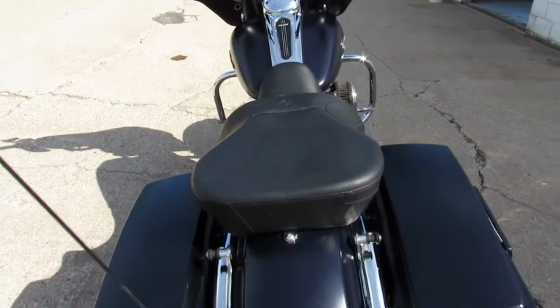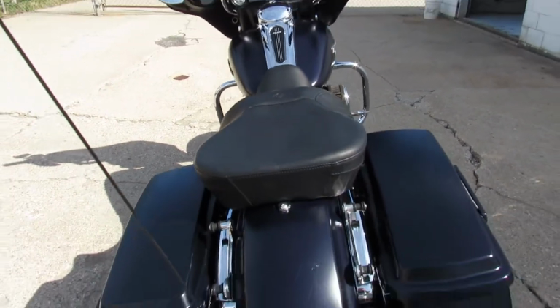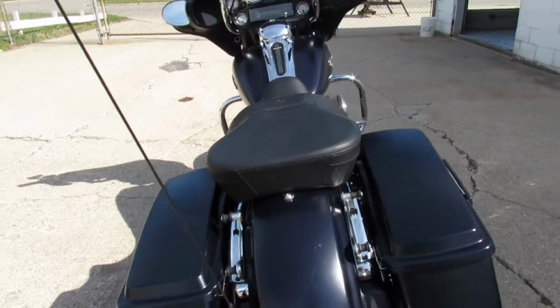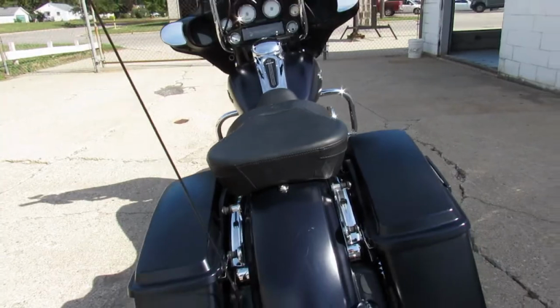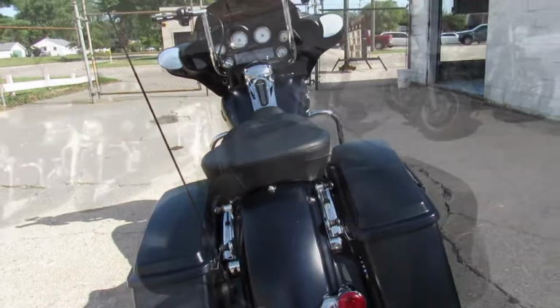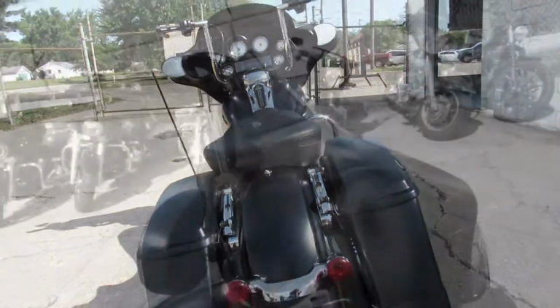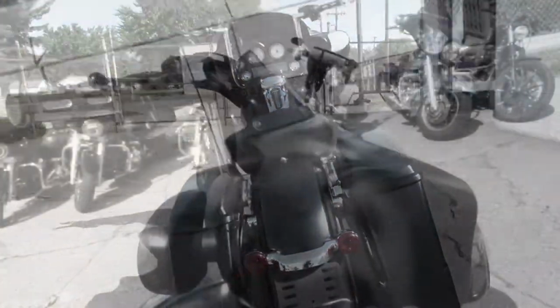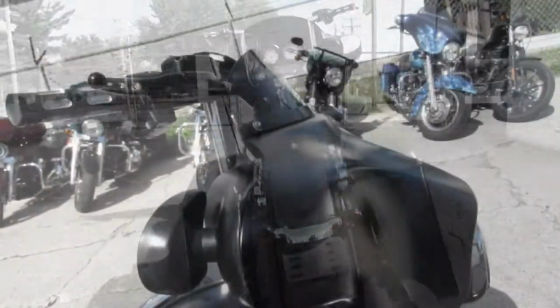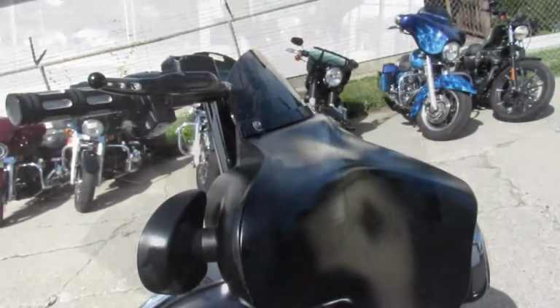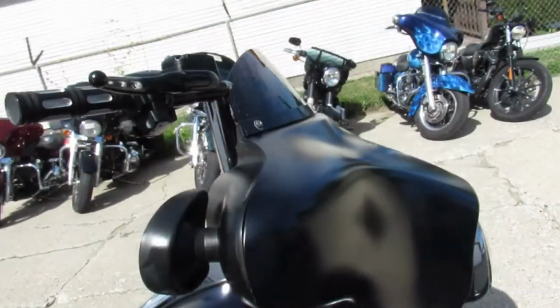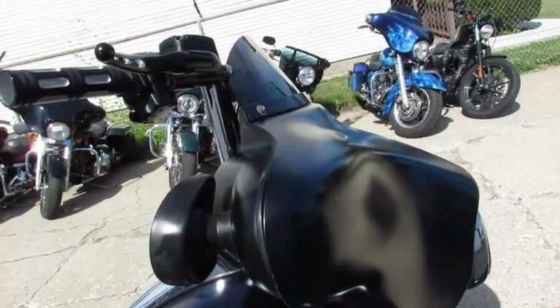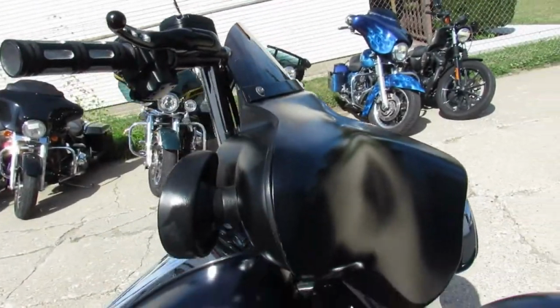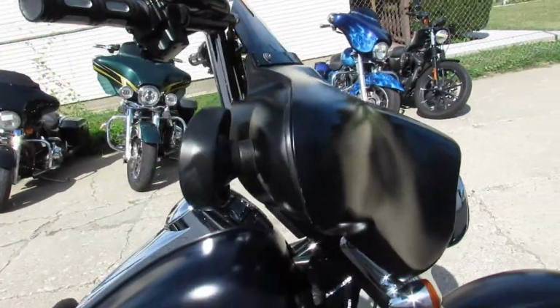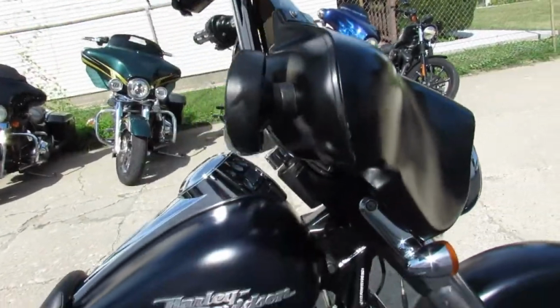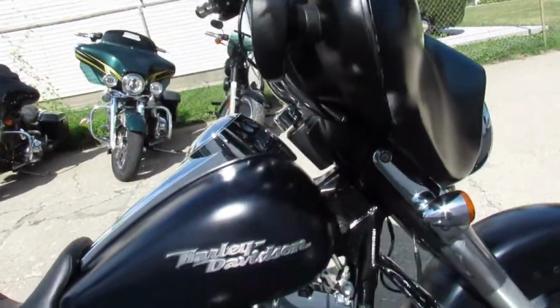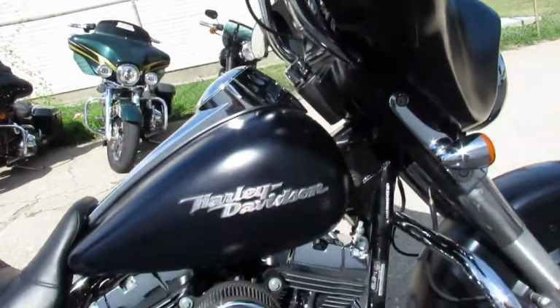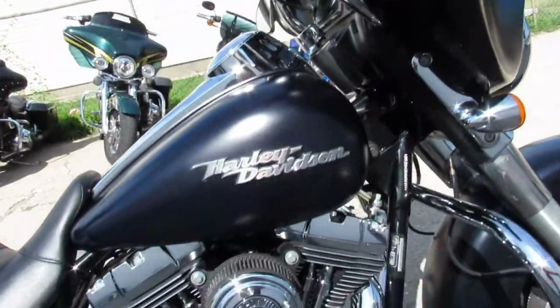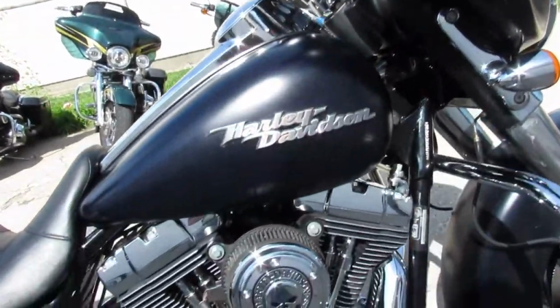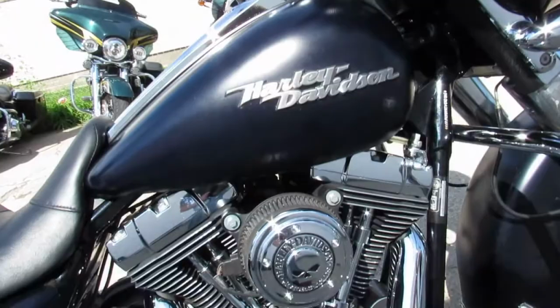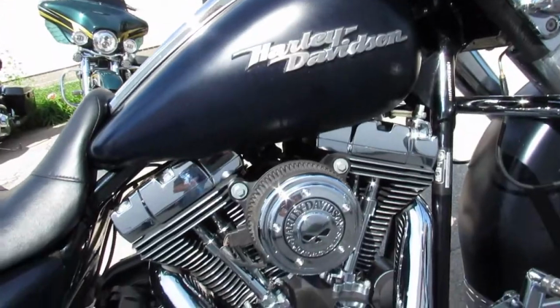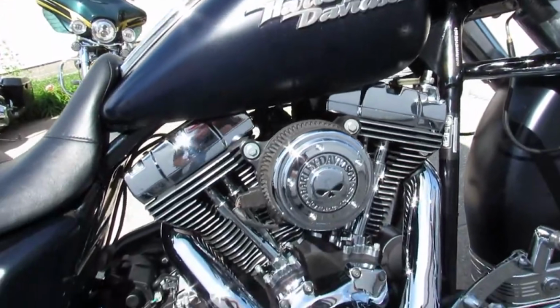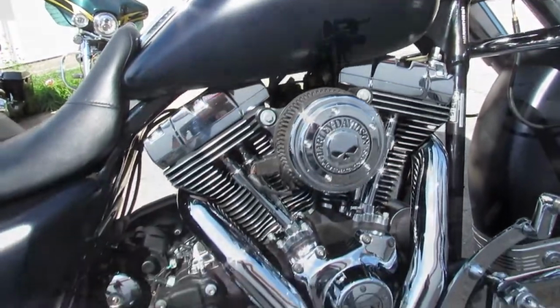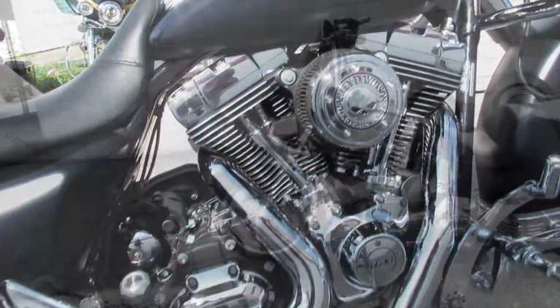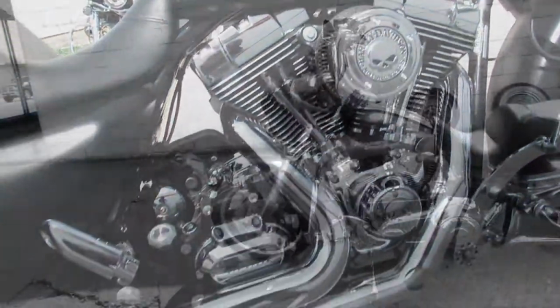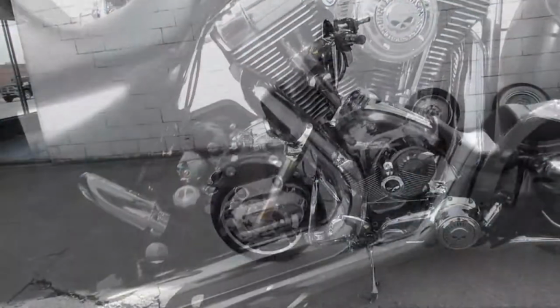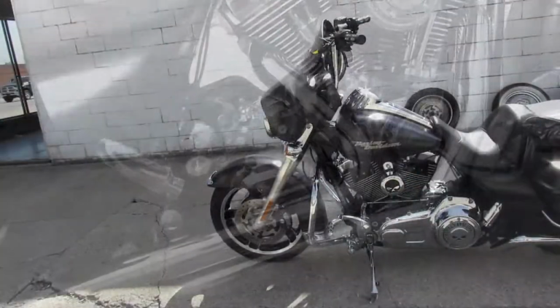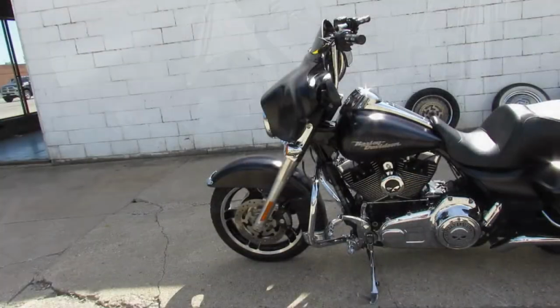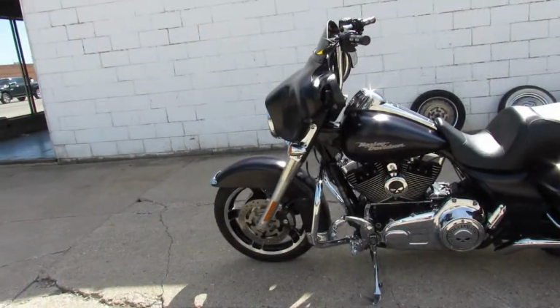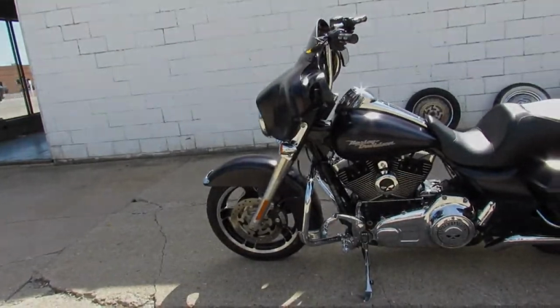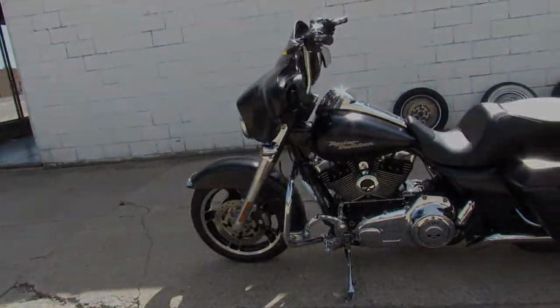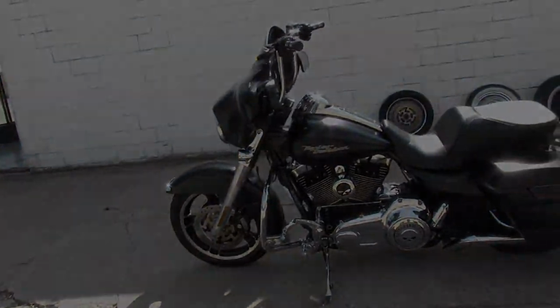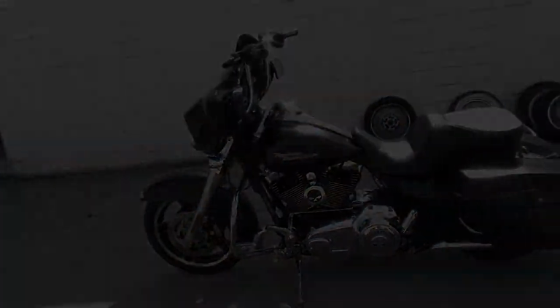Super low miles at 6,989. Guaranteed financing, leasing programs, layaway programs — your trades are always welcome. Give us a call at 810-648-9500.